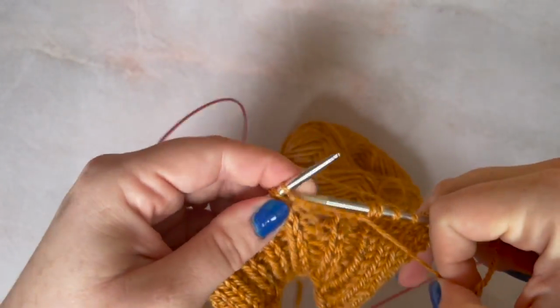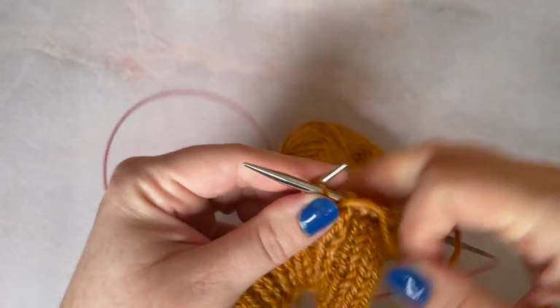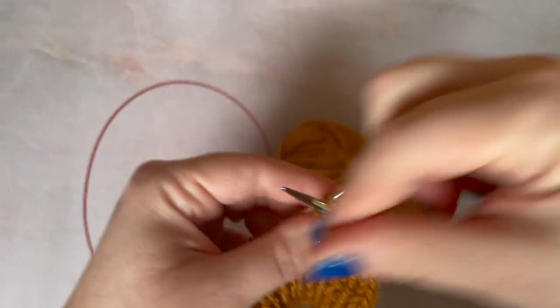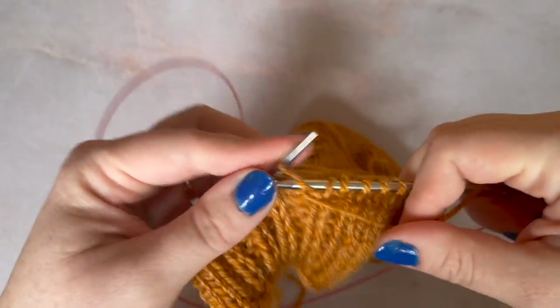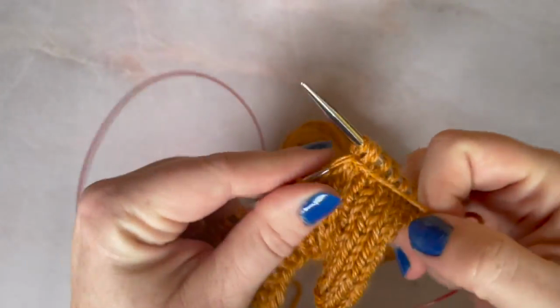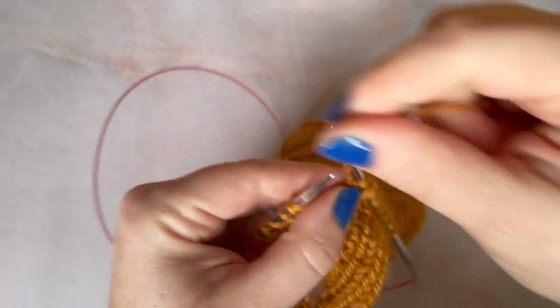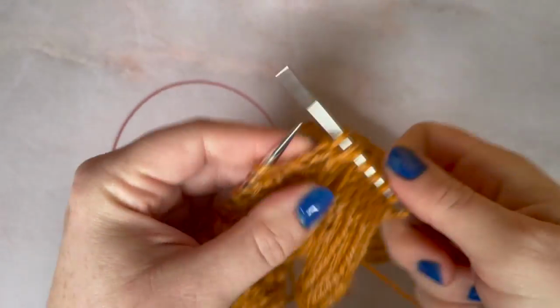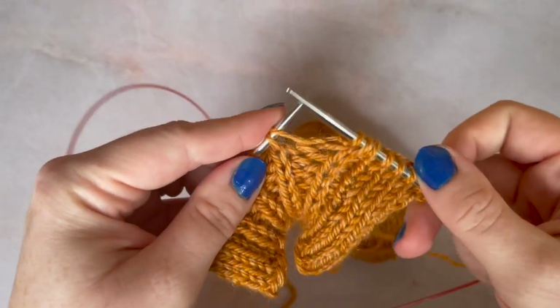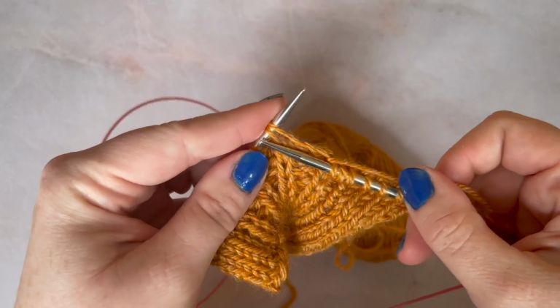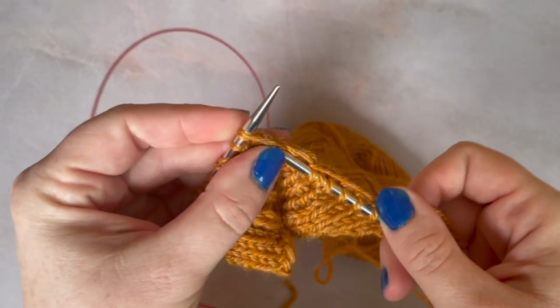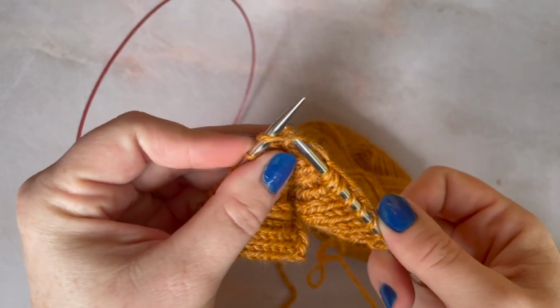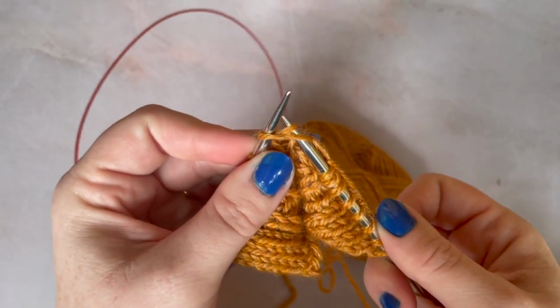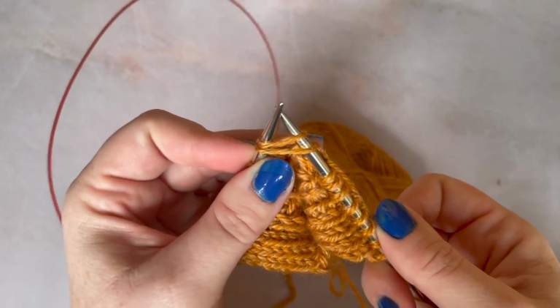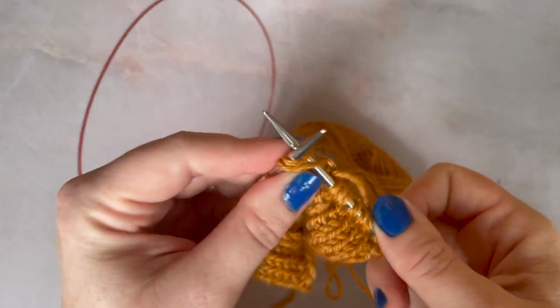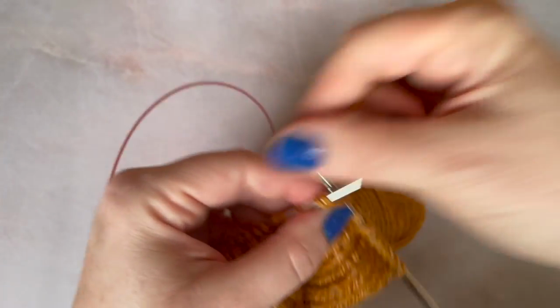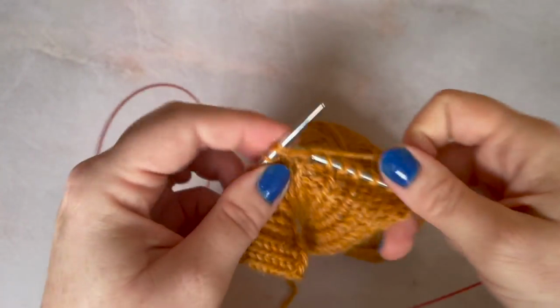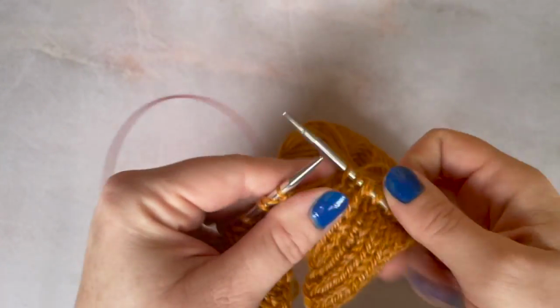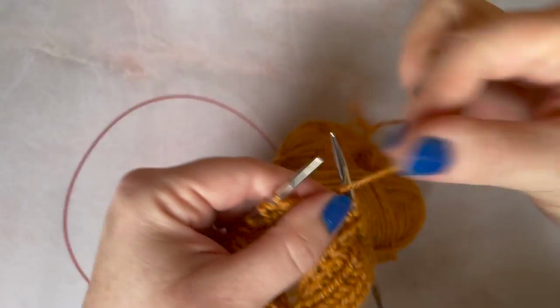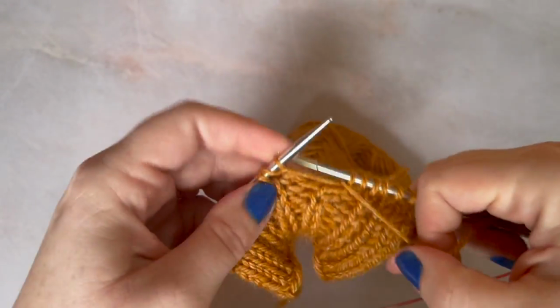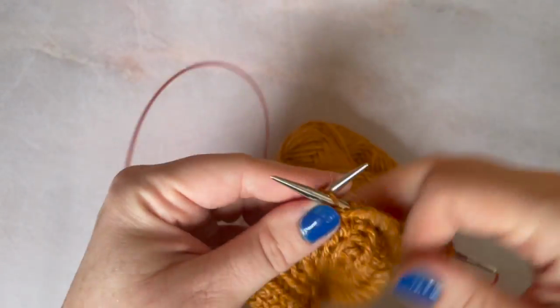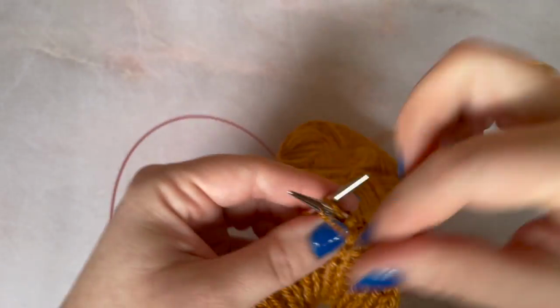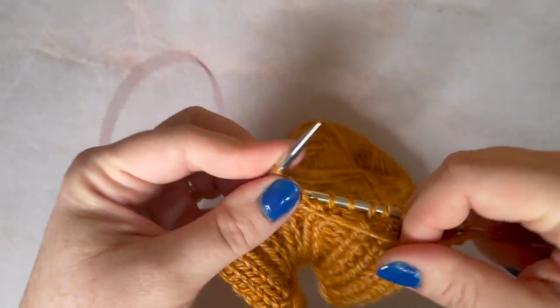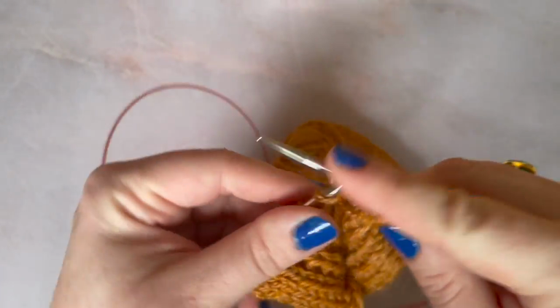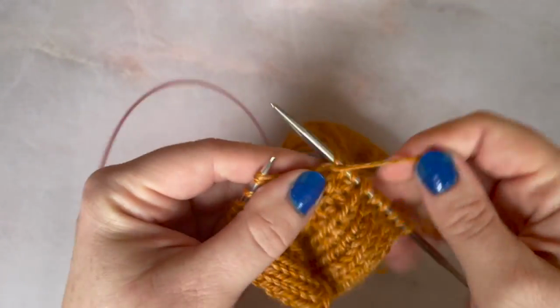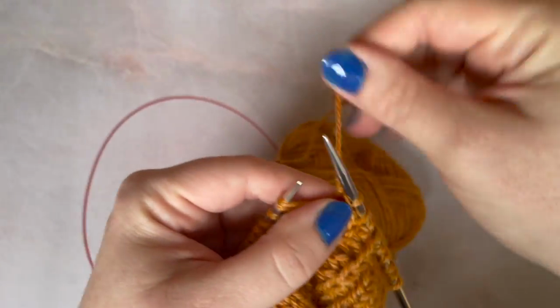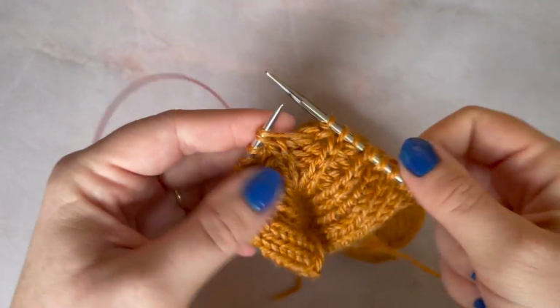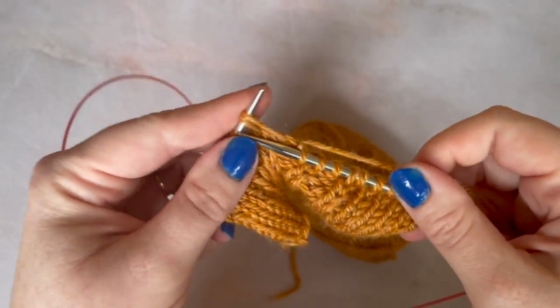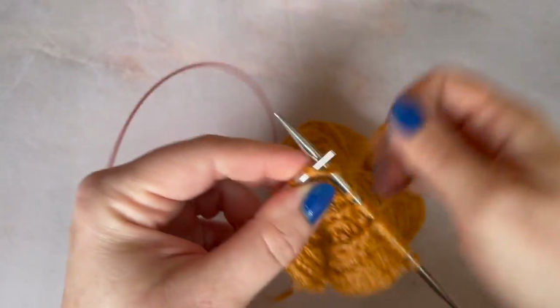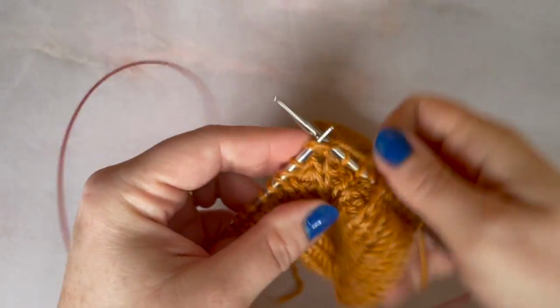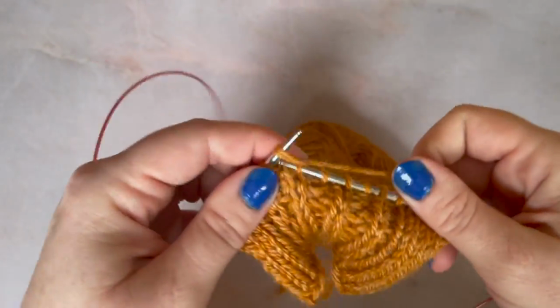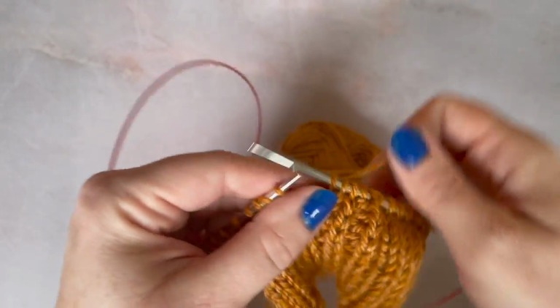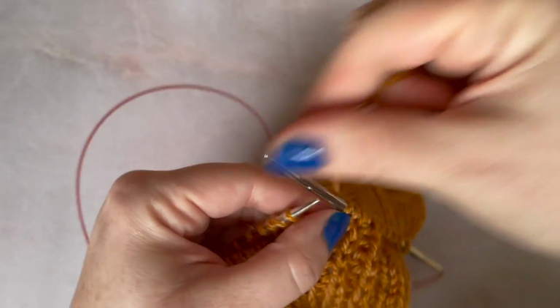Then I'm going to purl one, move my yarn to the back, brioche knit through both of those, and carry on to the end.